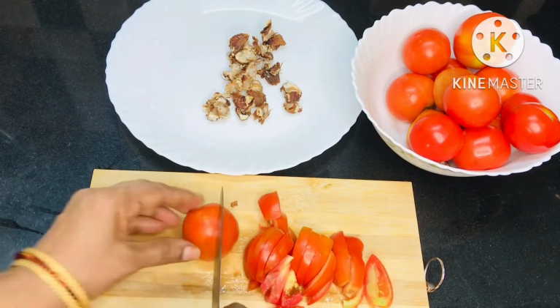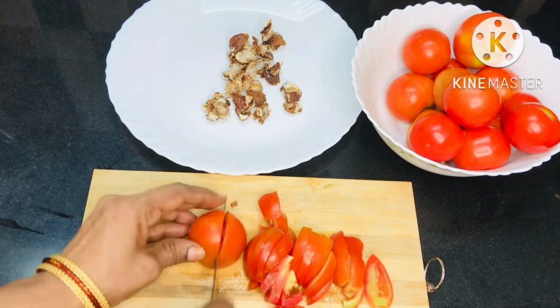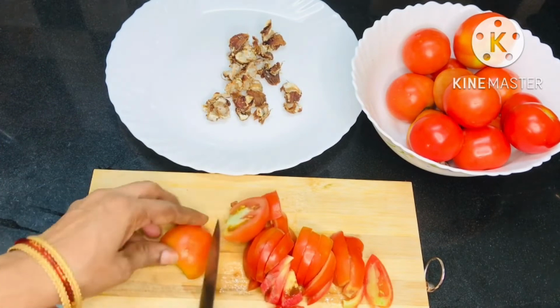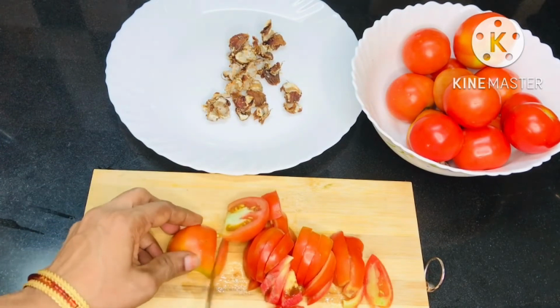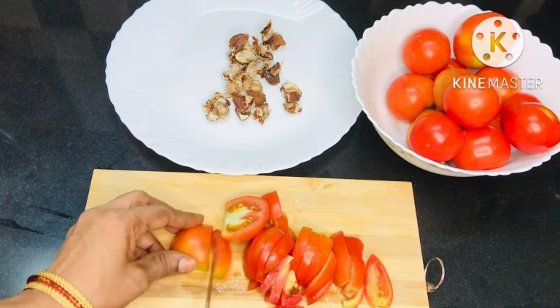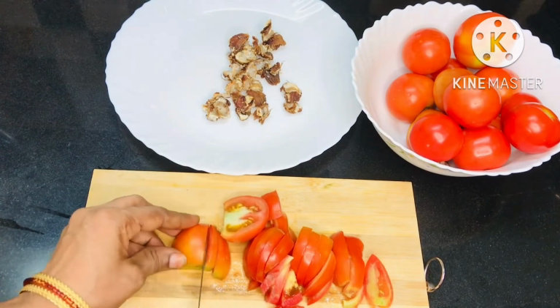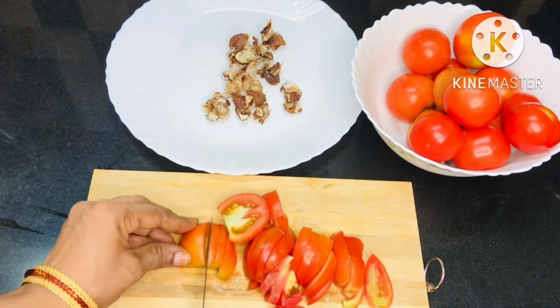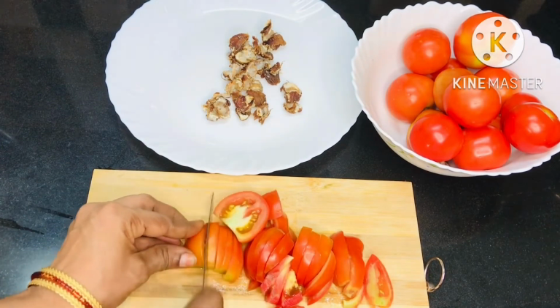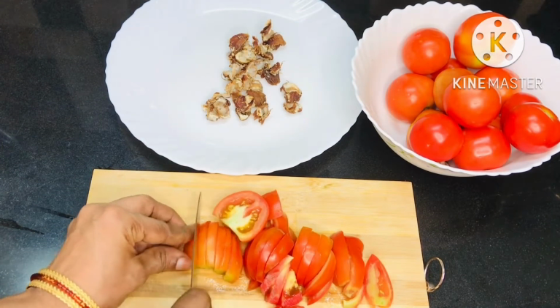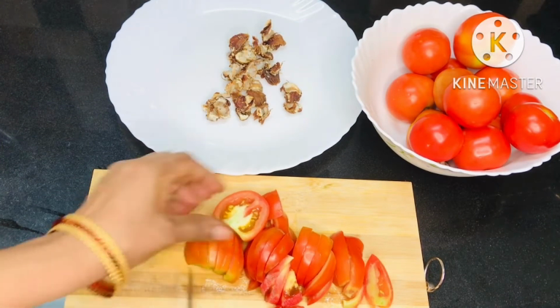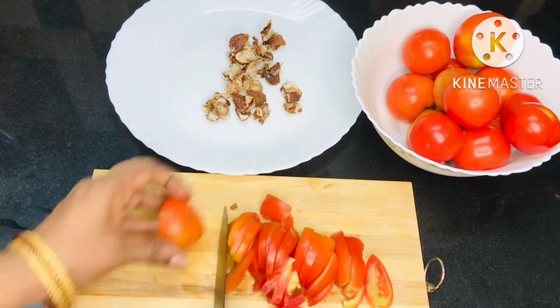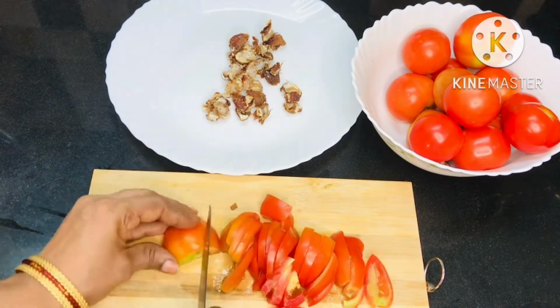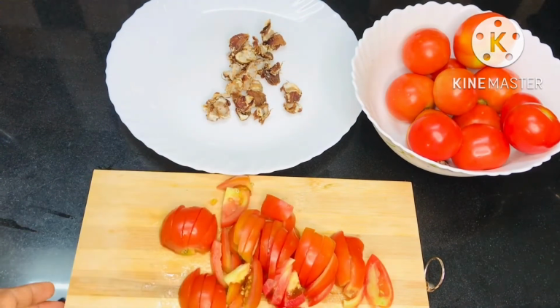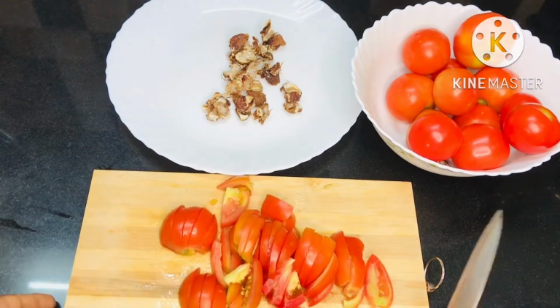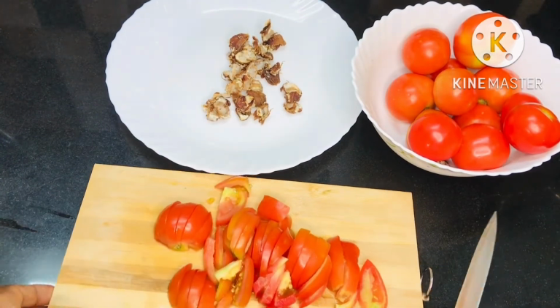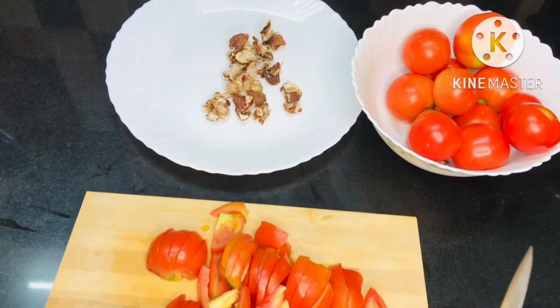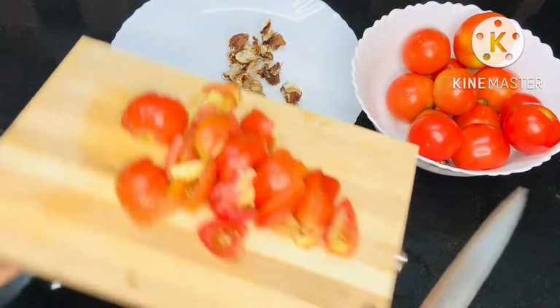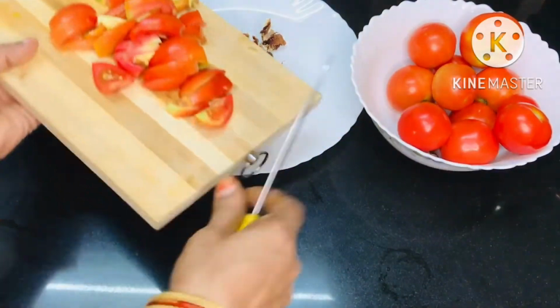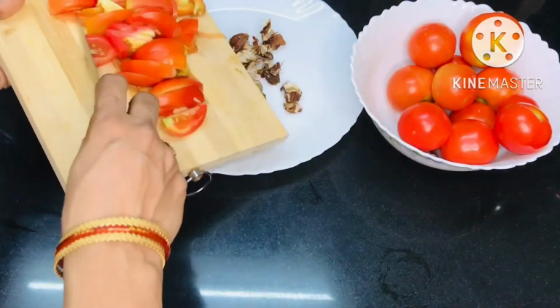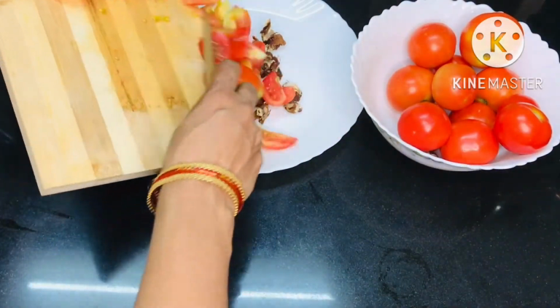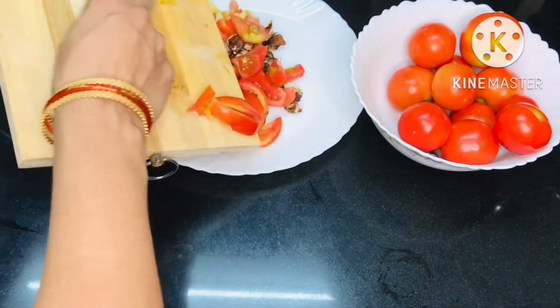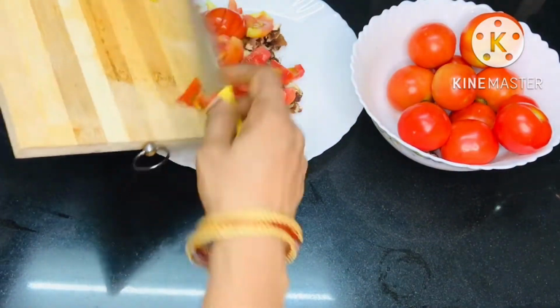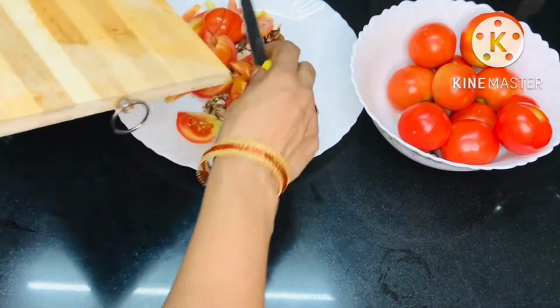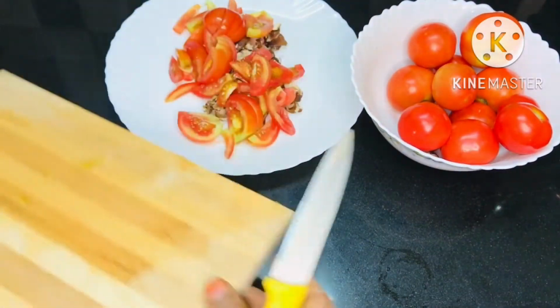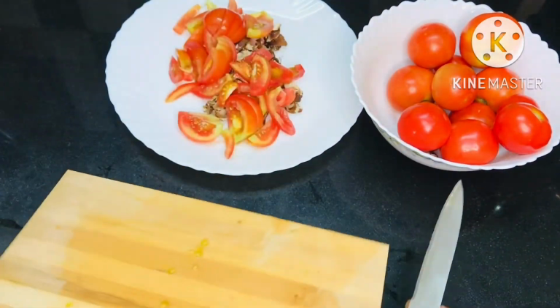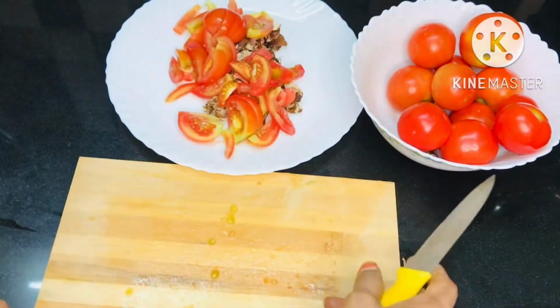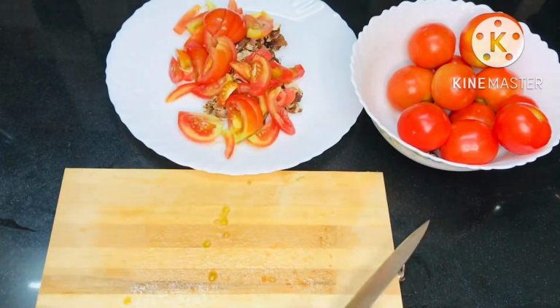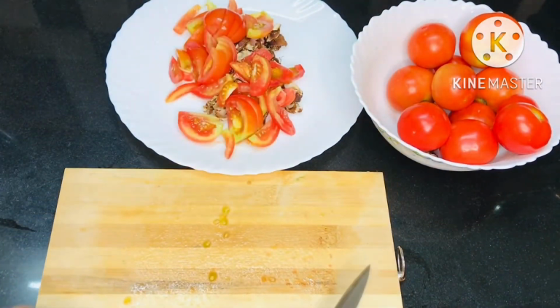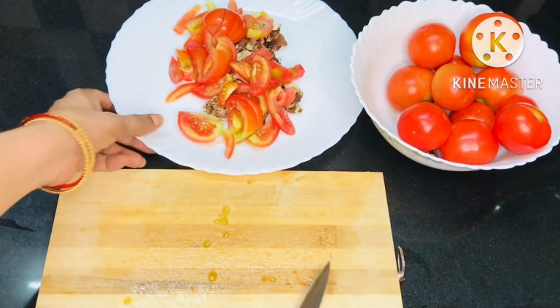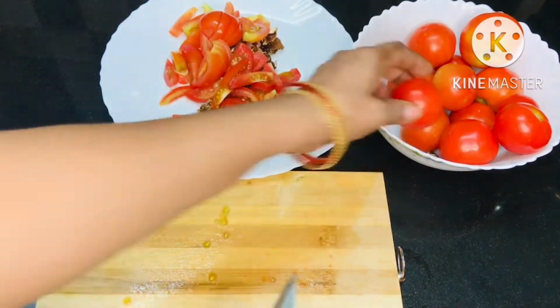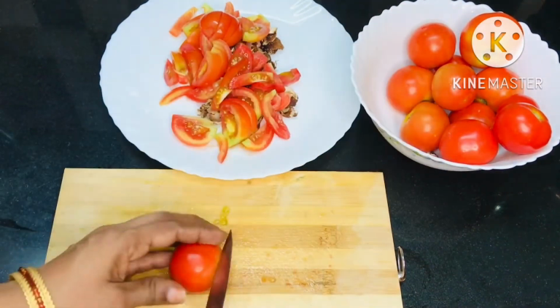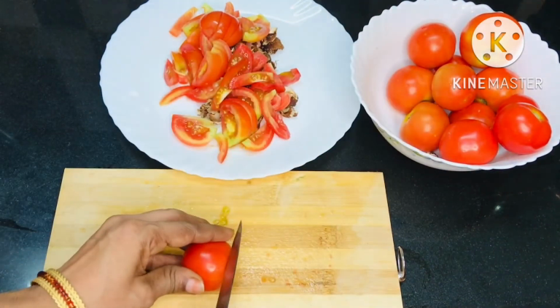This tomato will be very tasty. If you want to make a tomato, you can cook it very tasty.